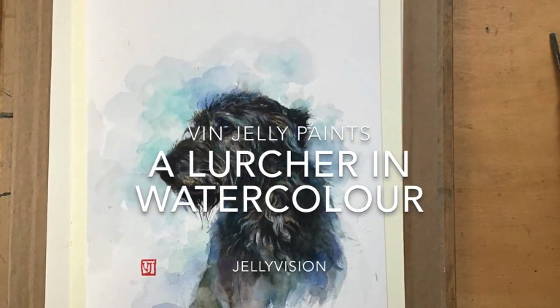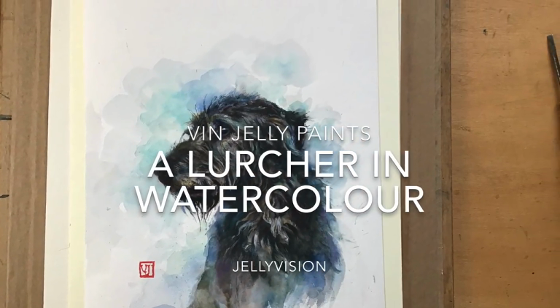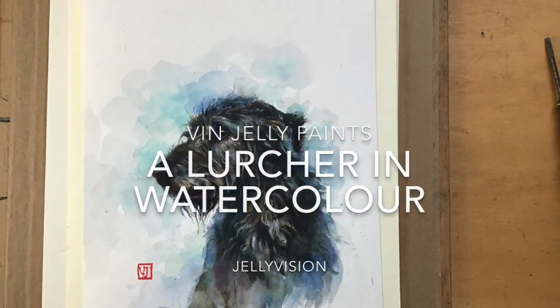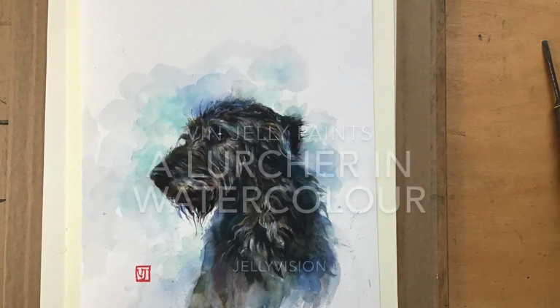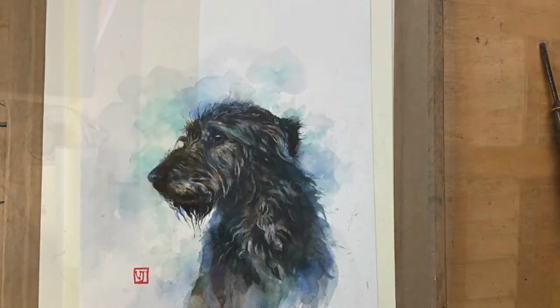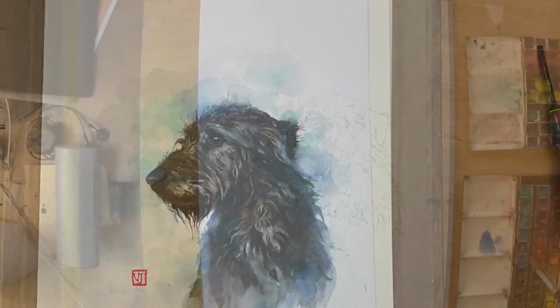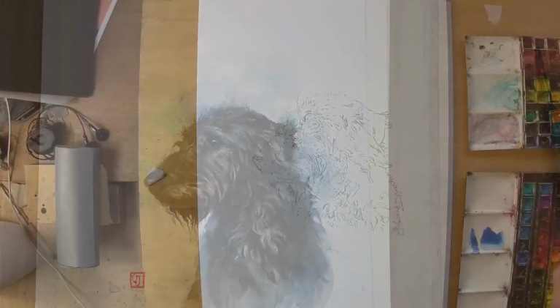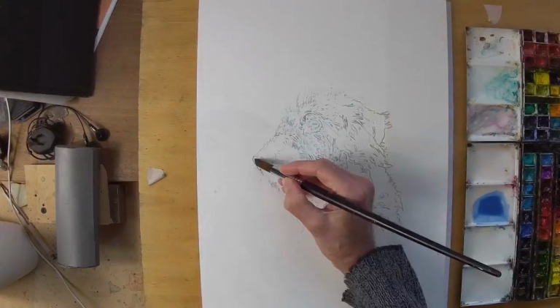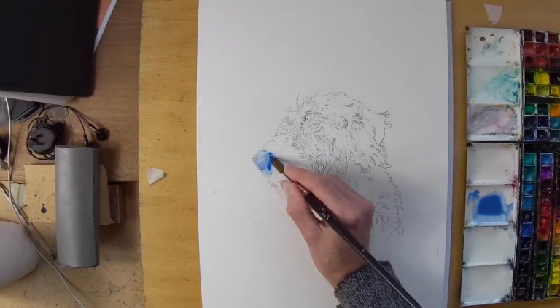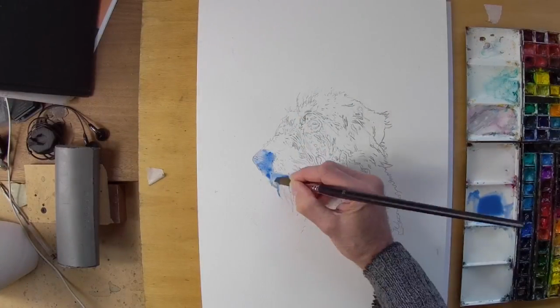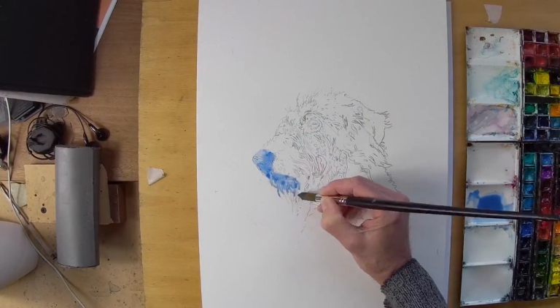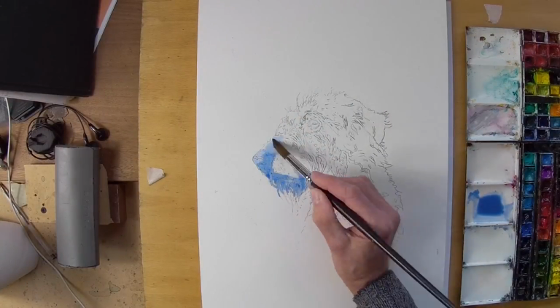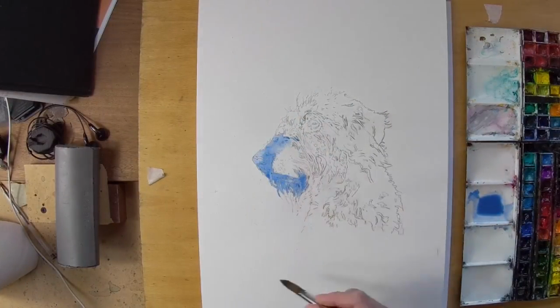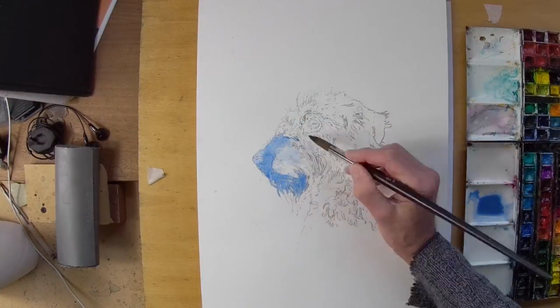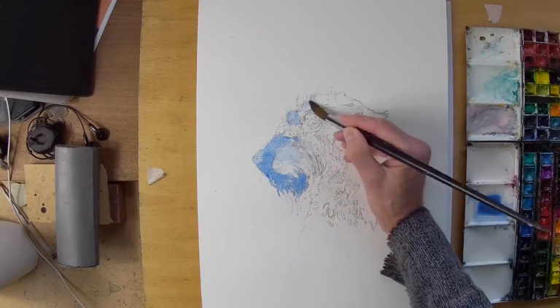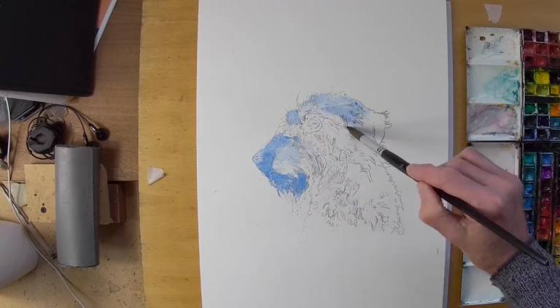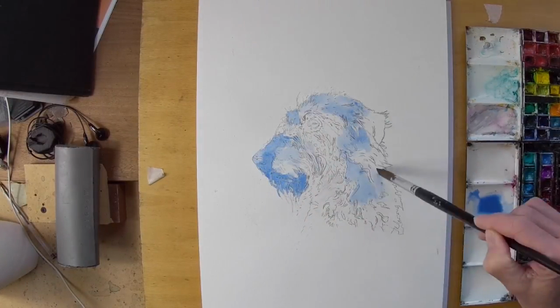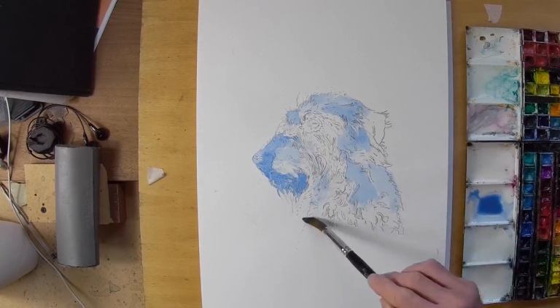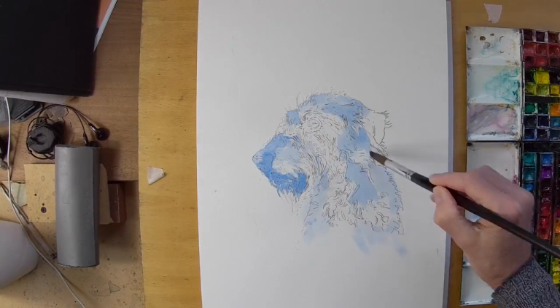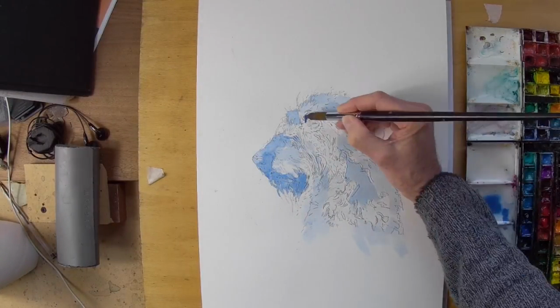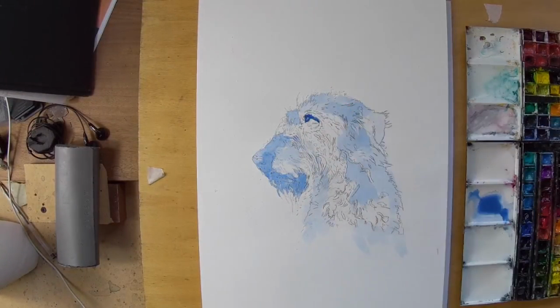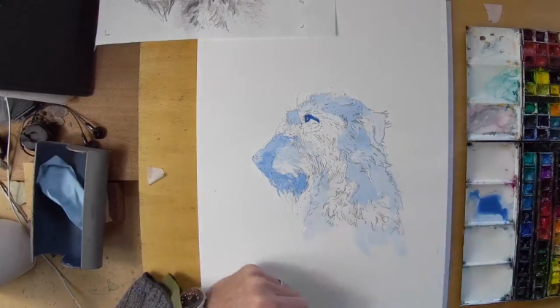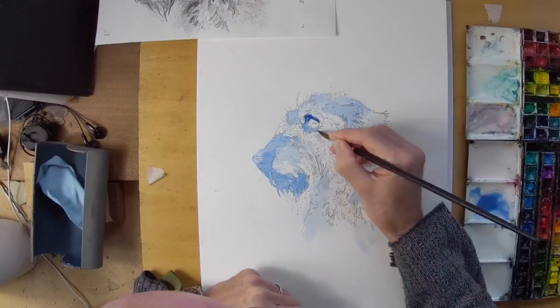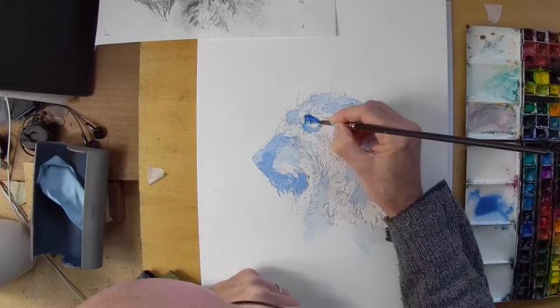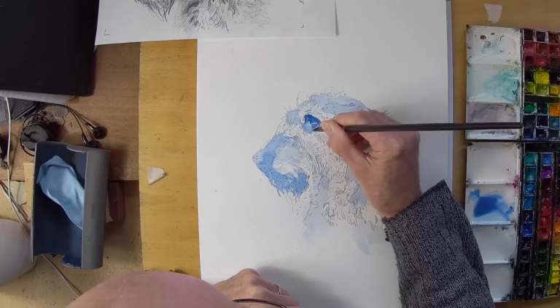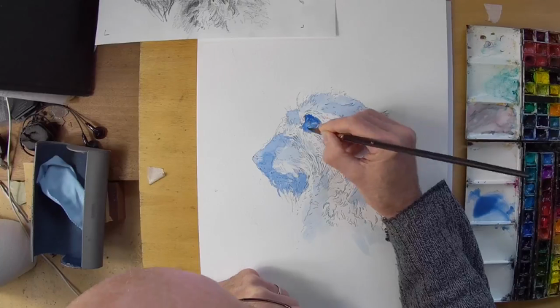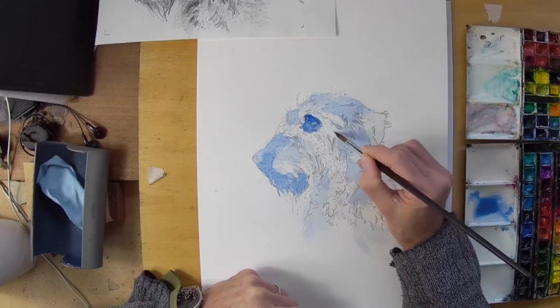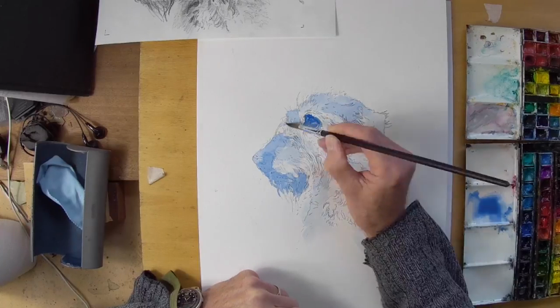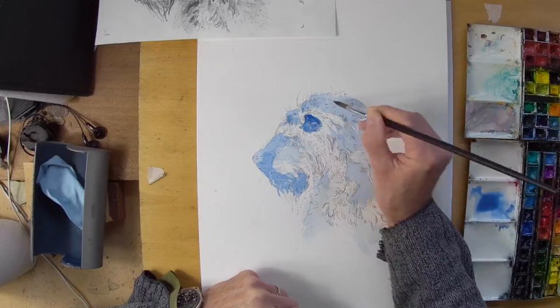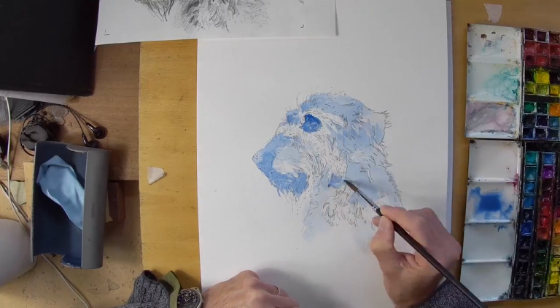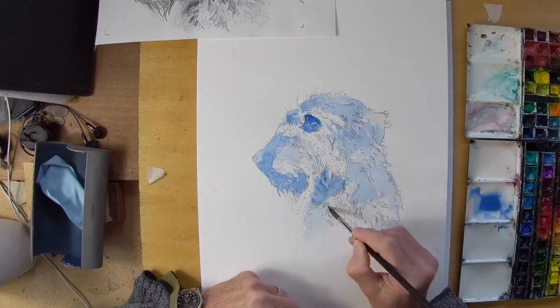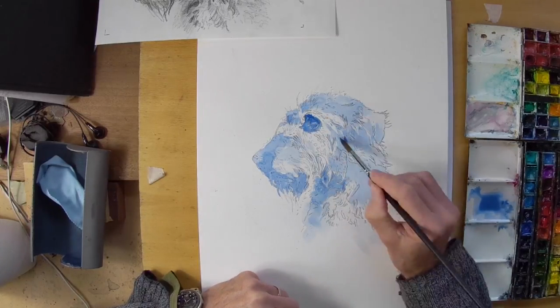Hello, it's Finn Jelly here, welcome to the studio. Today I'm going to be doing a watercolour commission of a lurcher — in this case it's a Bedlington Whippet cross.